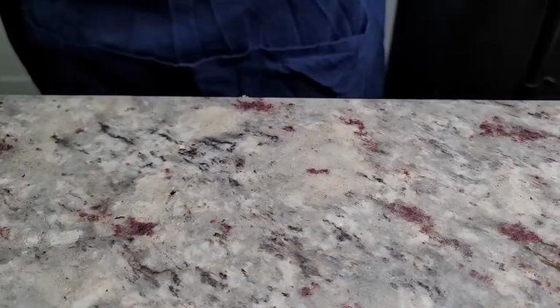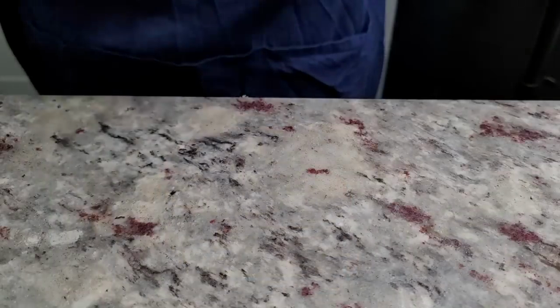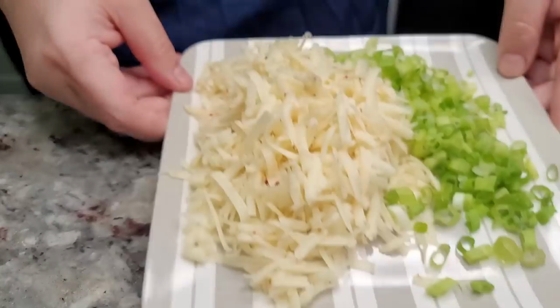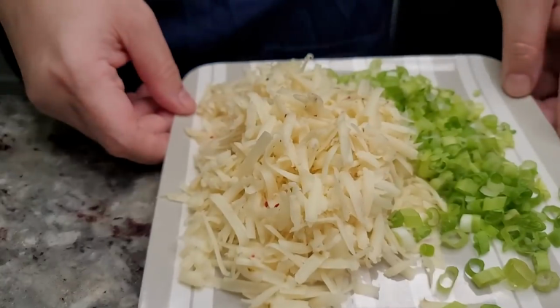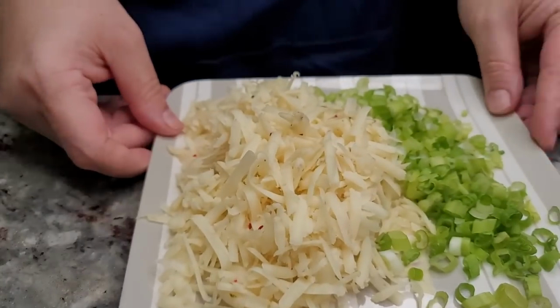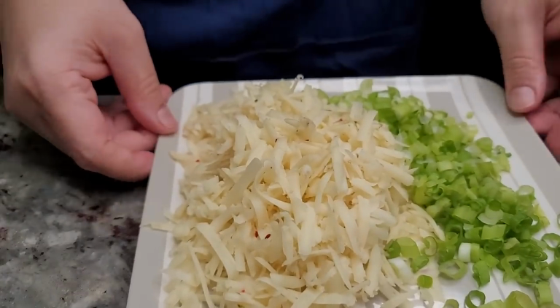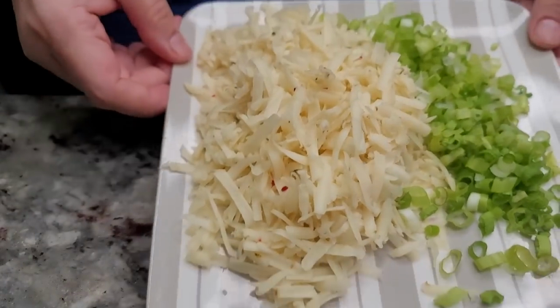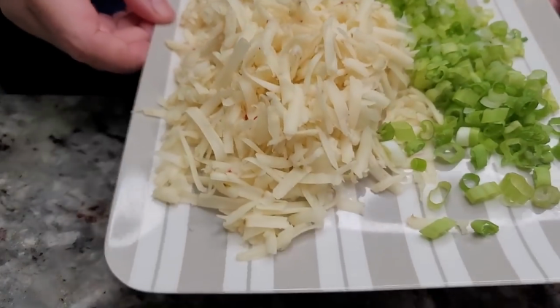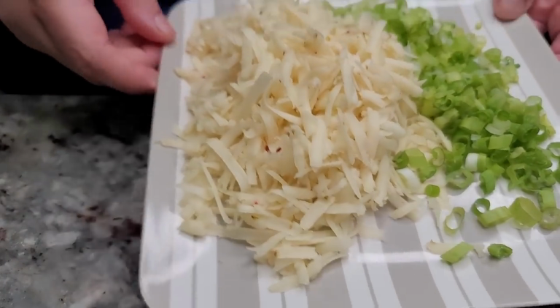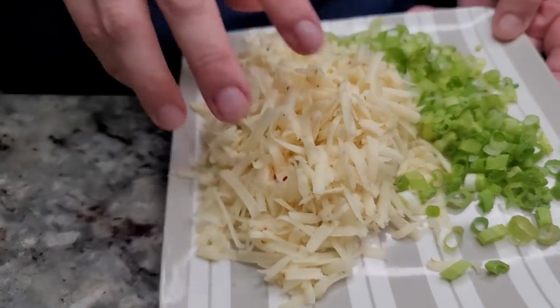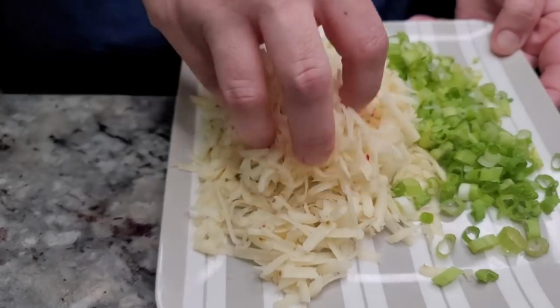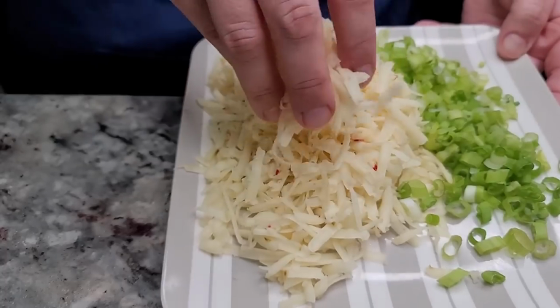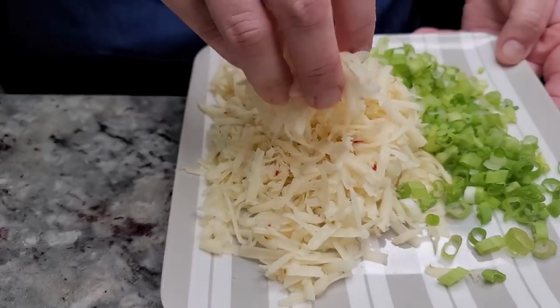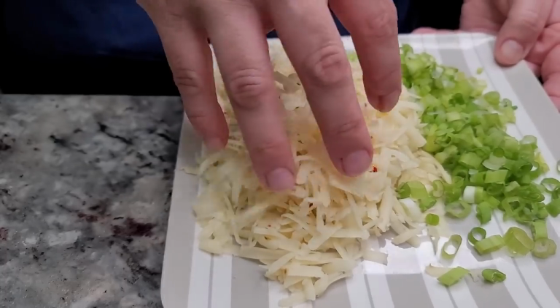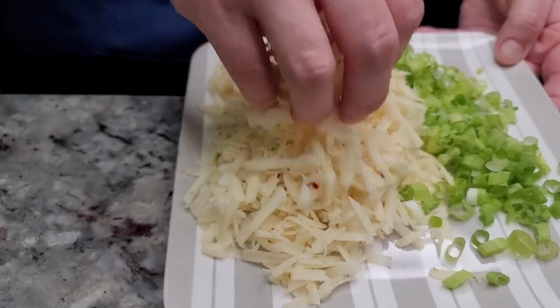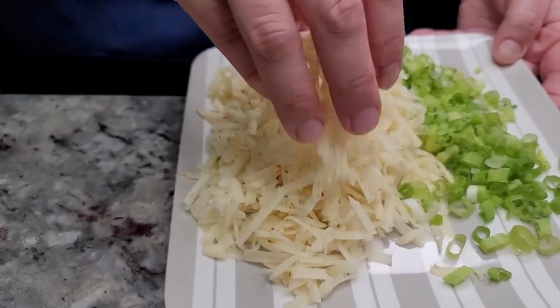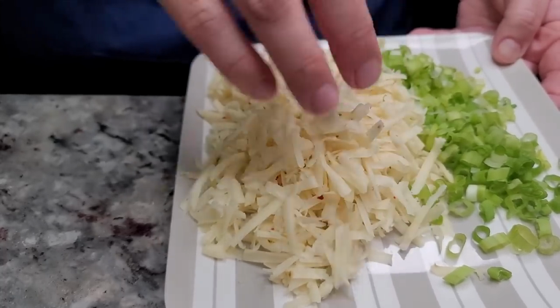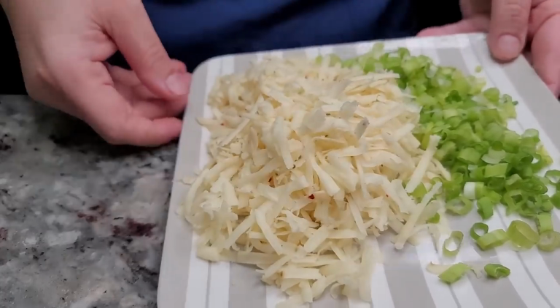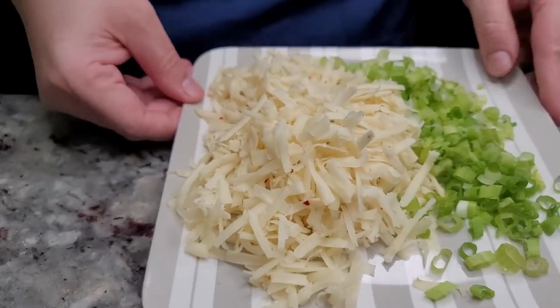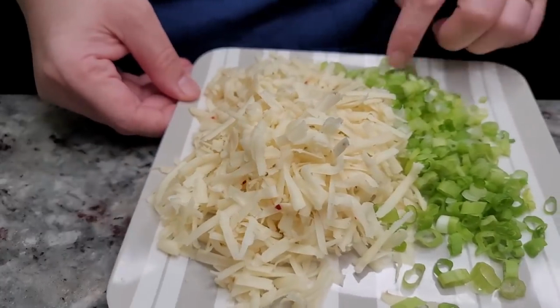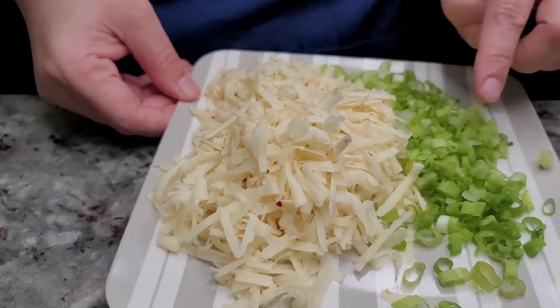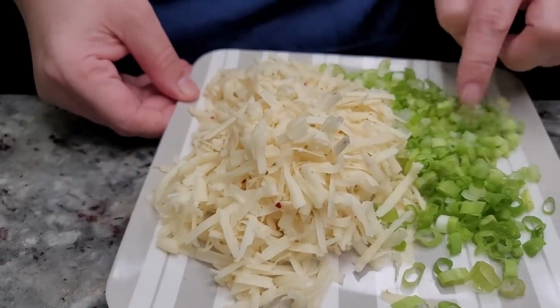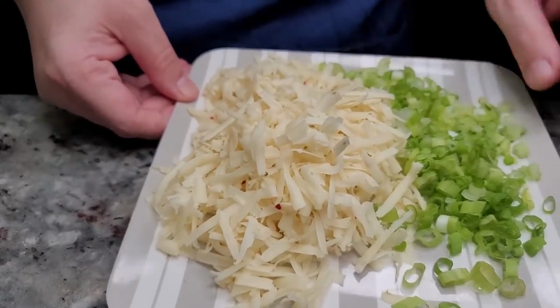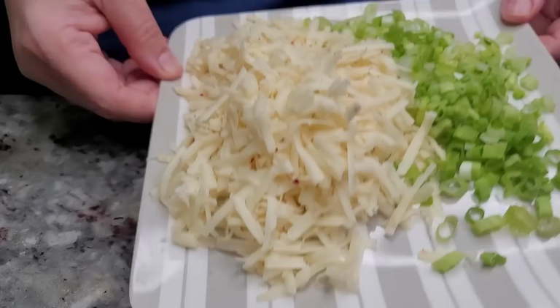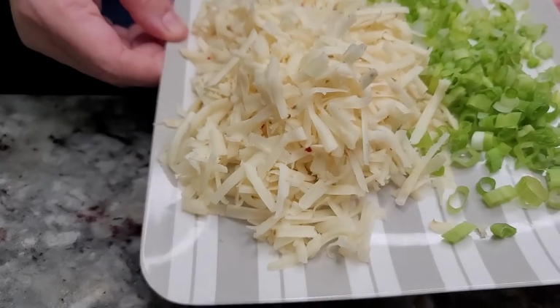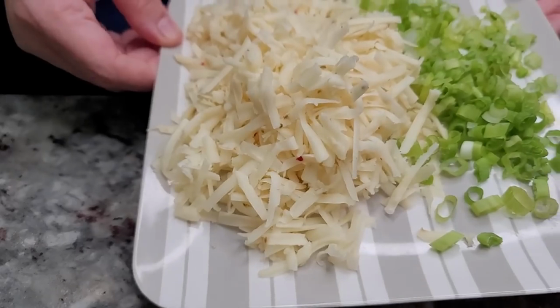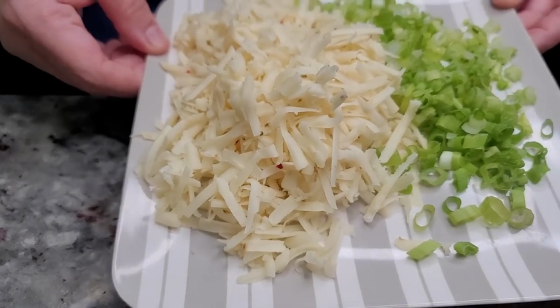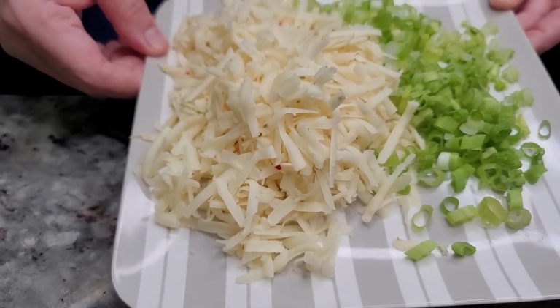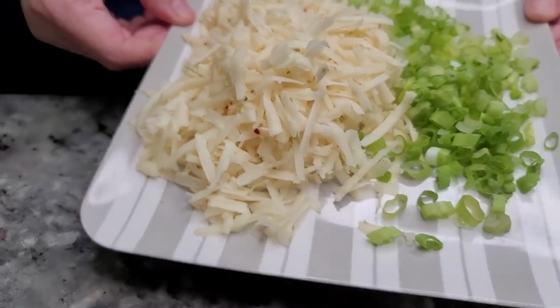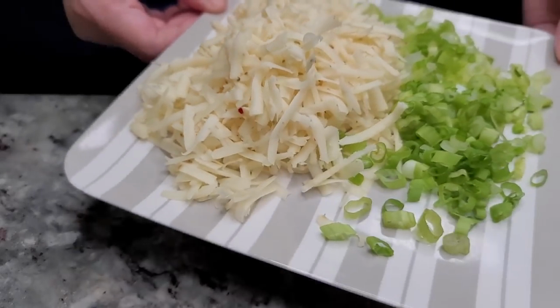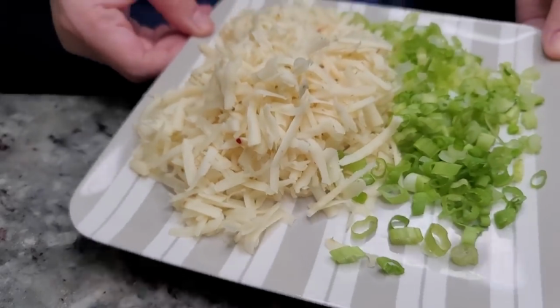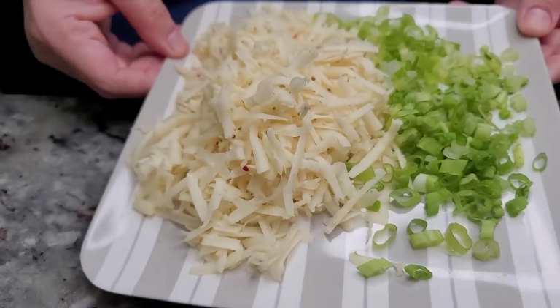To start, I'll be using four ounces of pepper jack cheese that I shredded and two to three scallions that I chopped. I'm just going to combine these two ingredients for the filling.